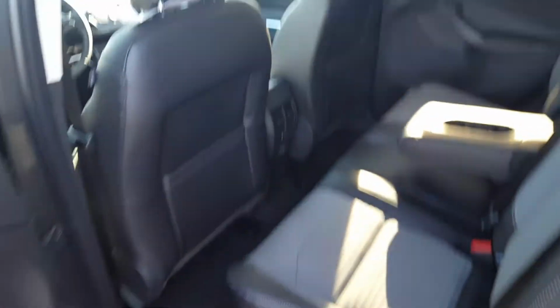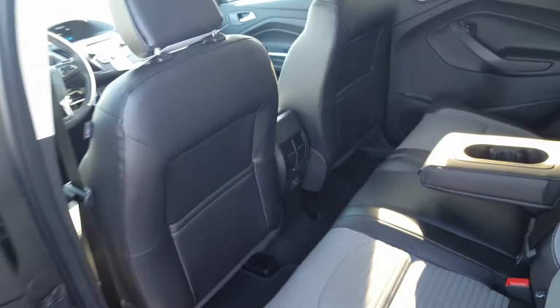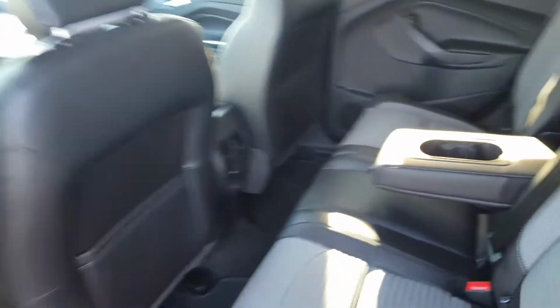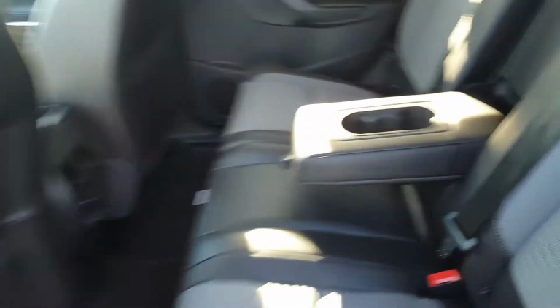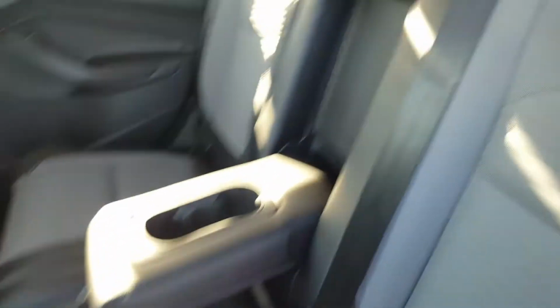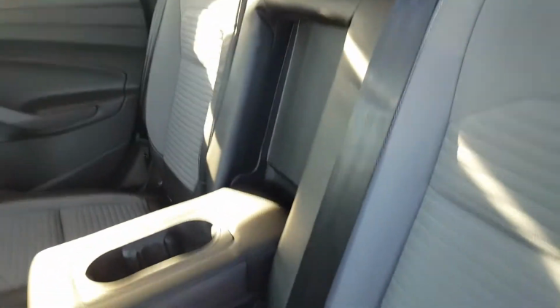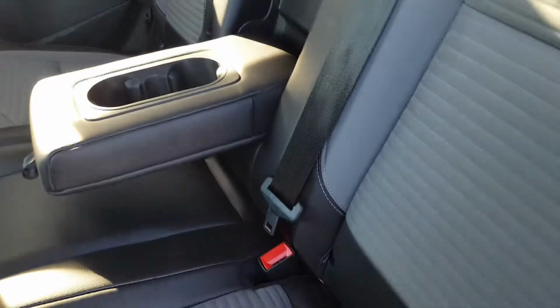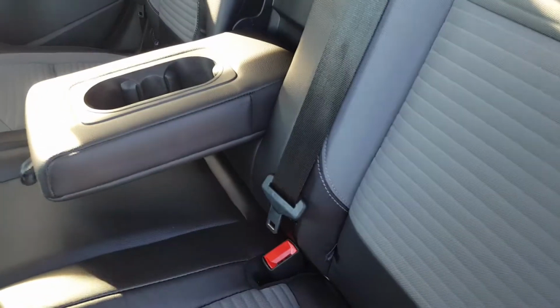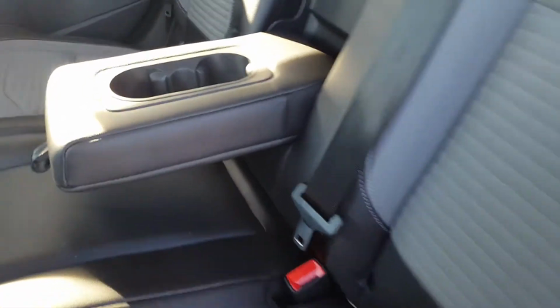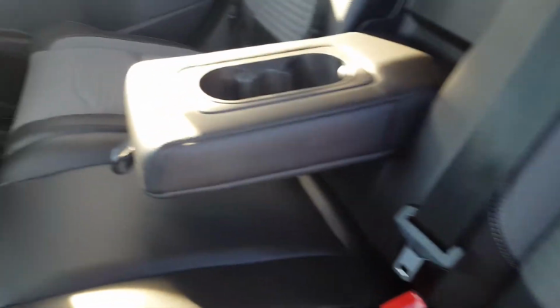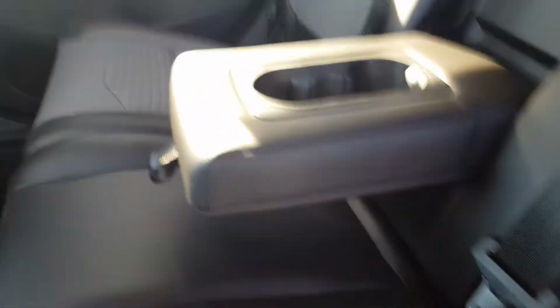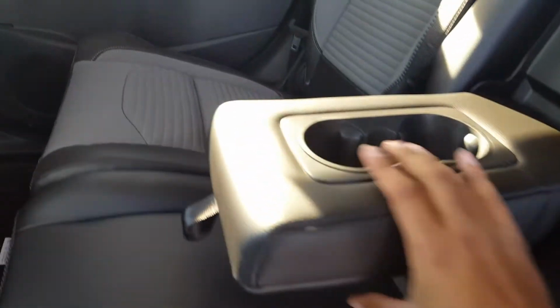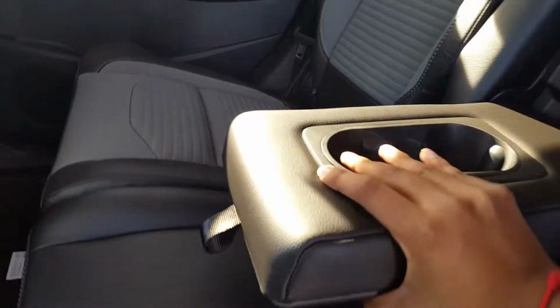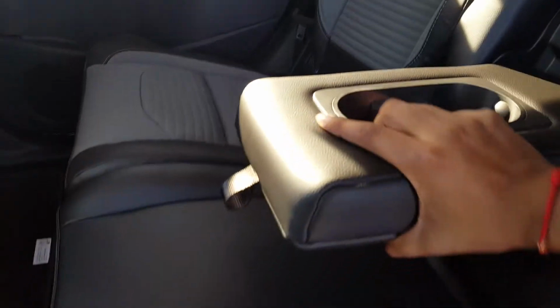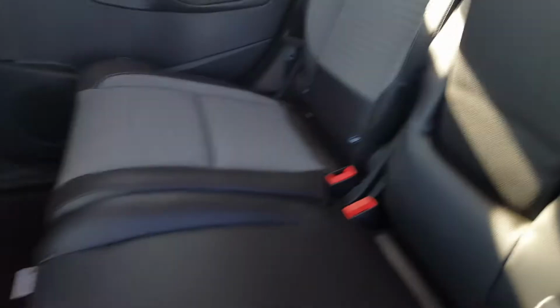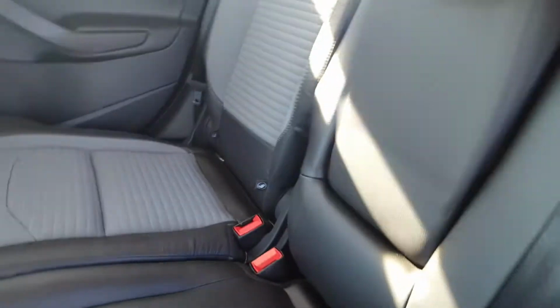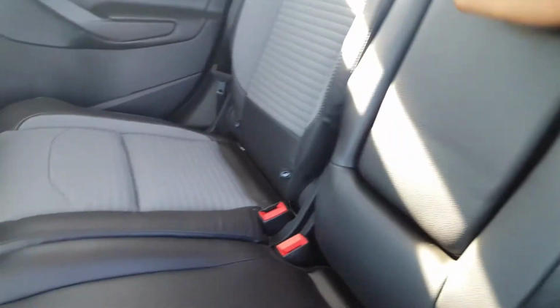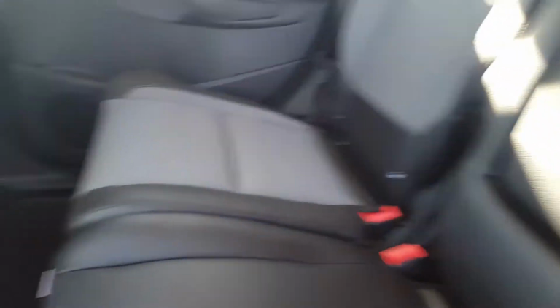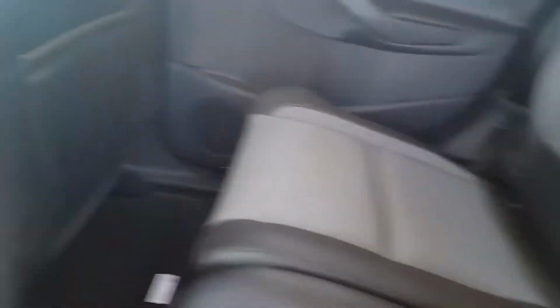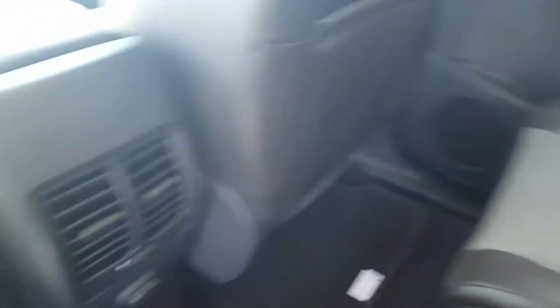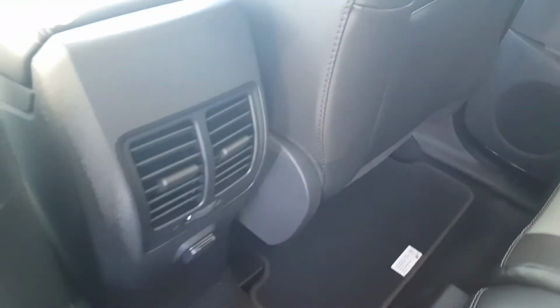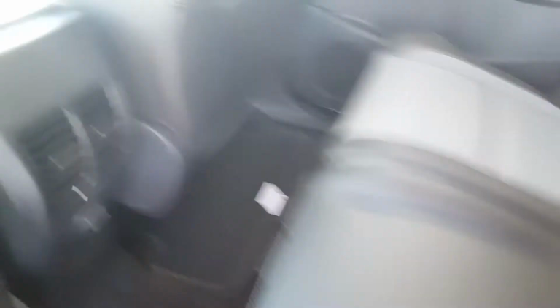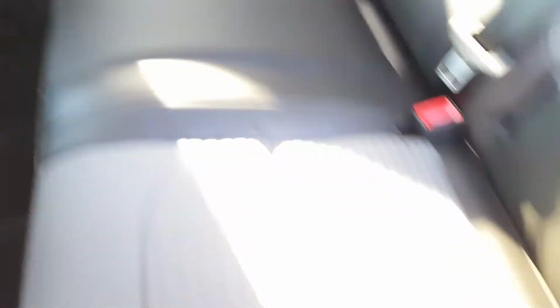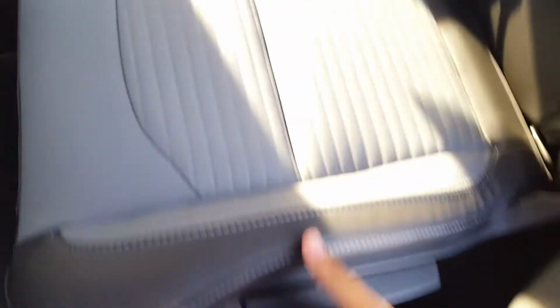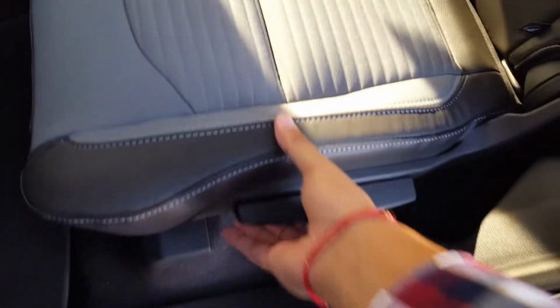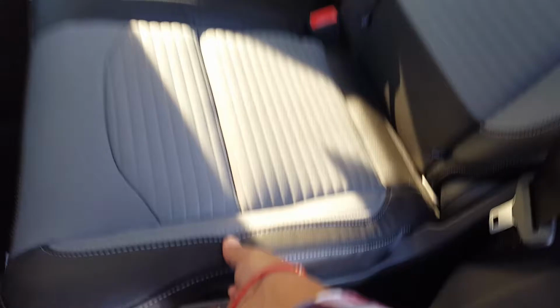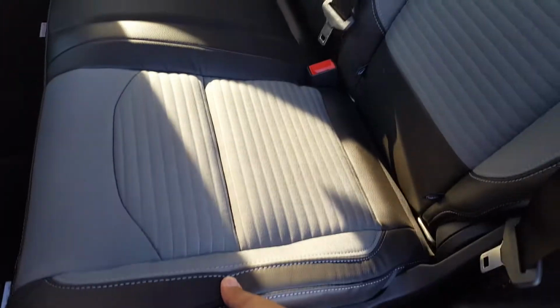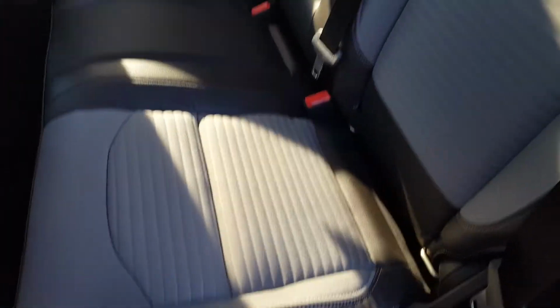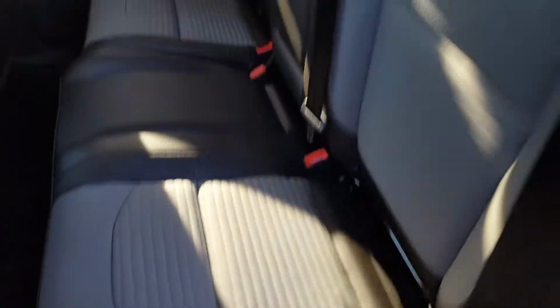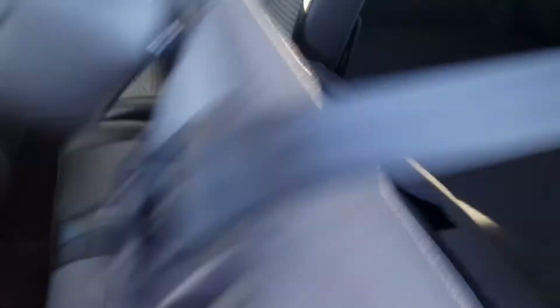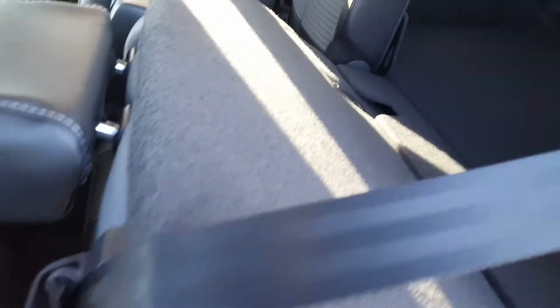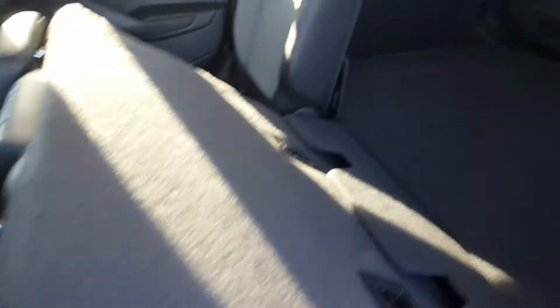Second row seating — lots of space back here as well. Three separate three-point harness seat belts, with the ability to fold down this cup holder. These seats will fold forward if you need a little bit of extra space.